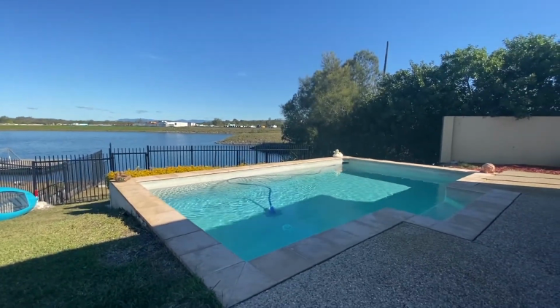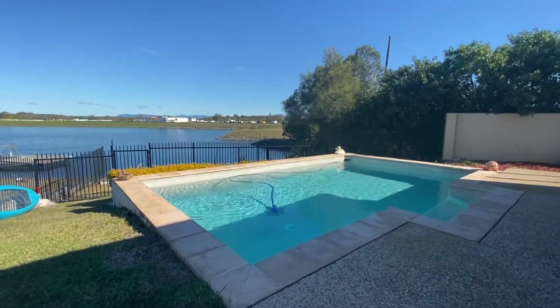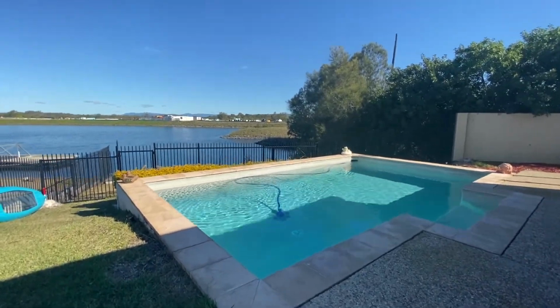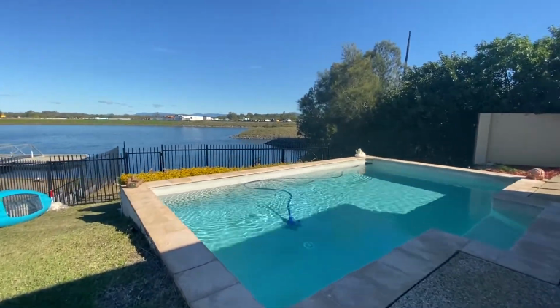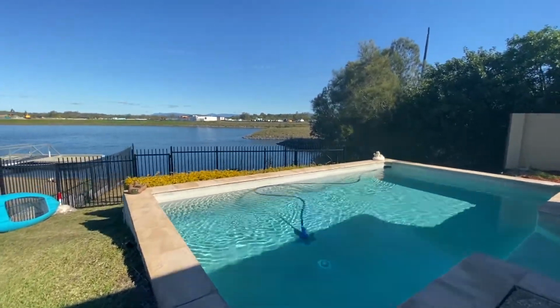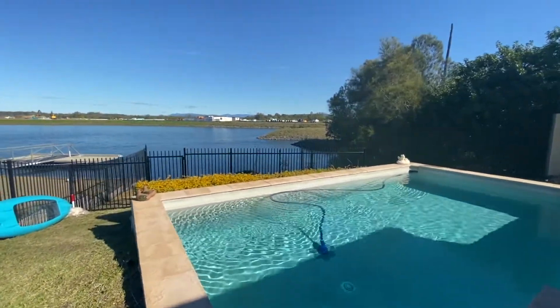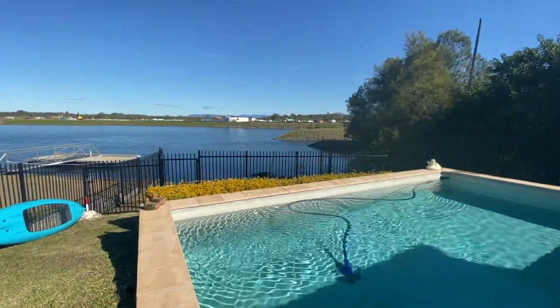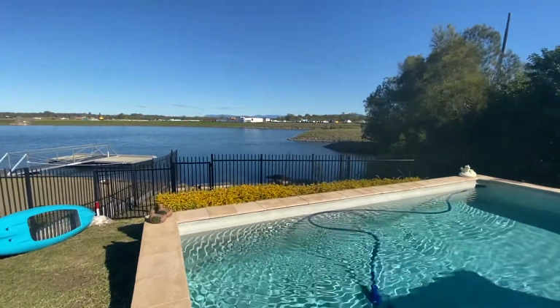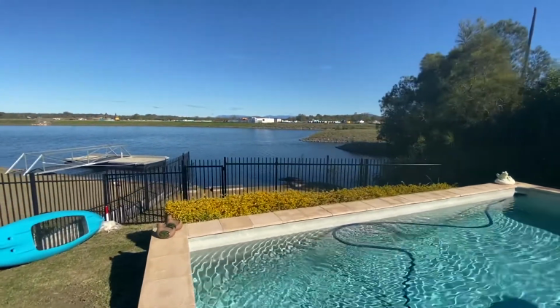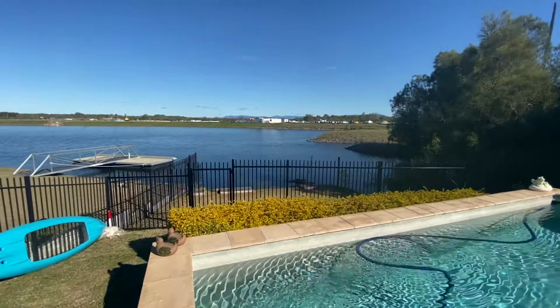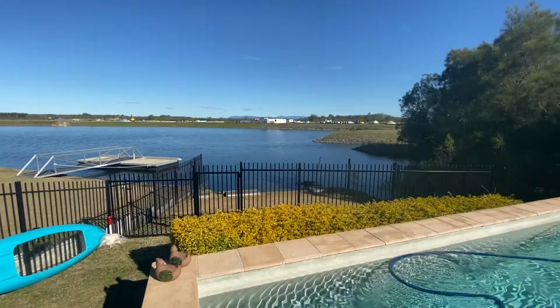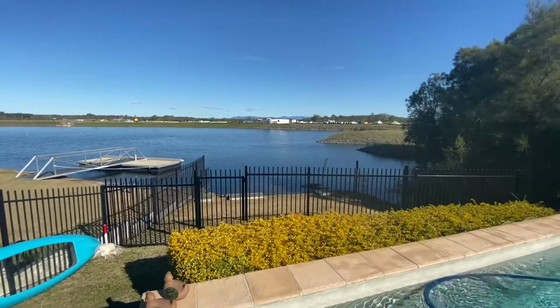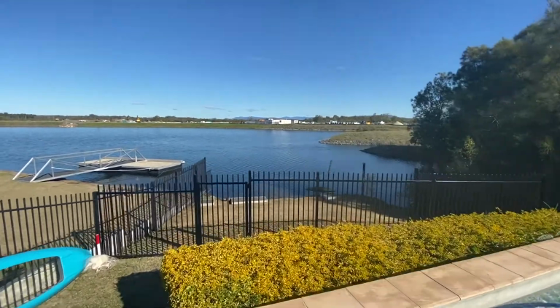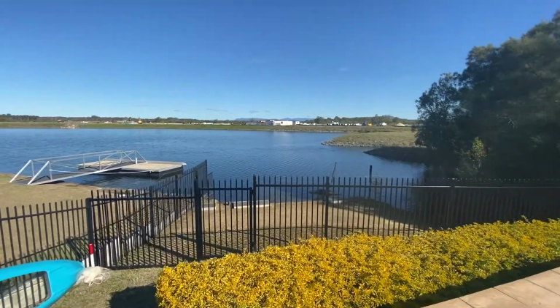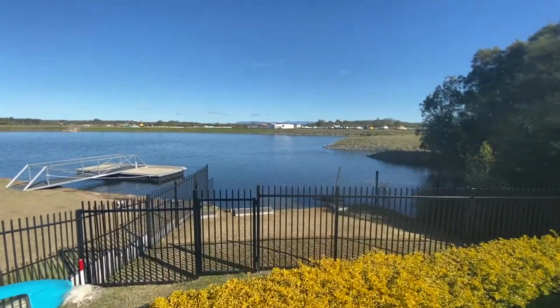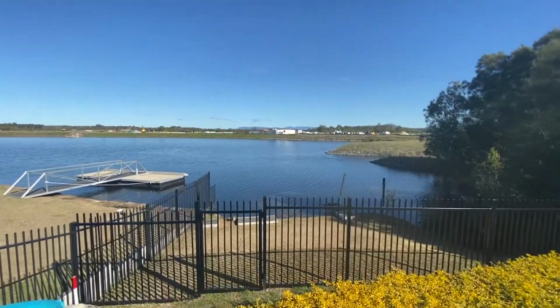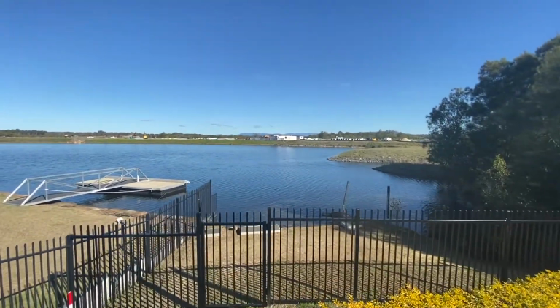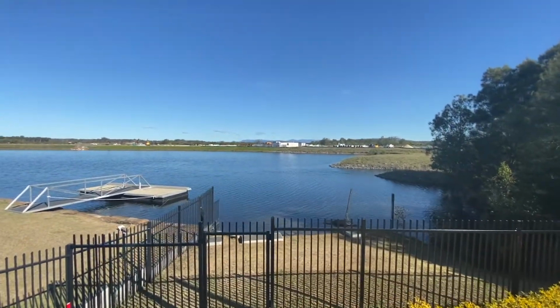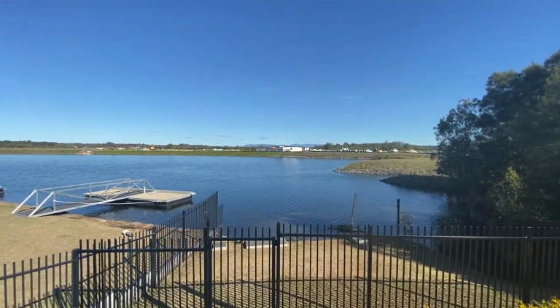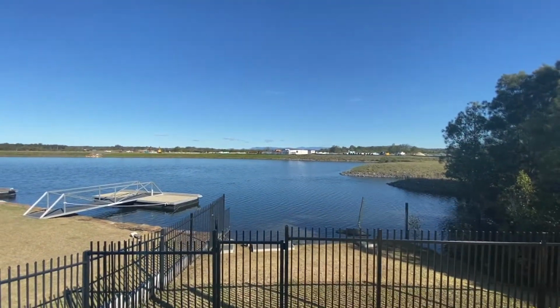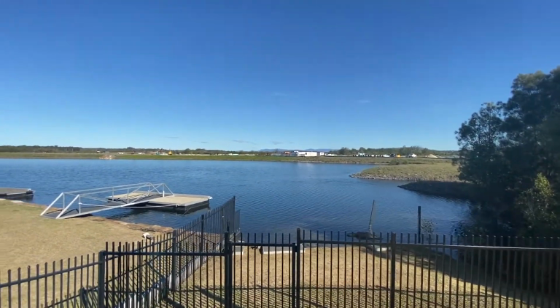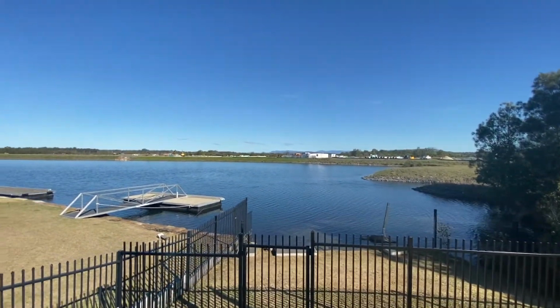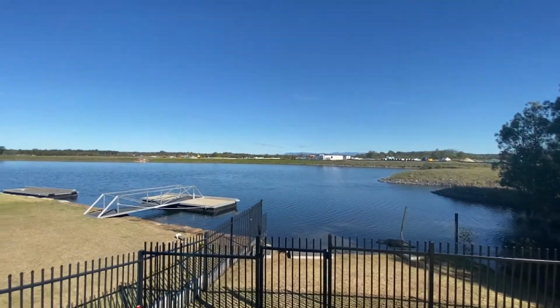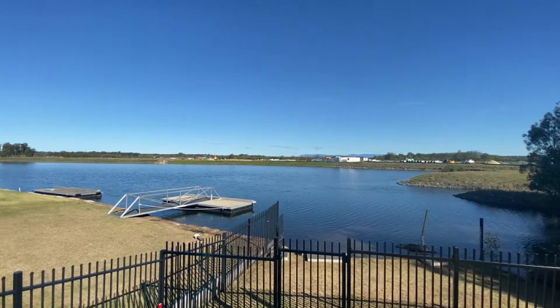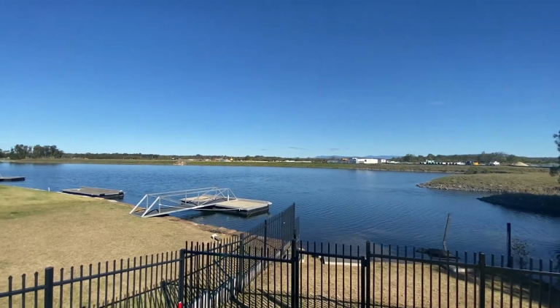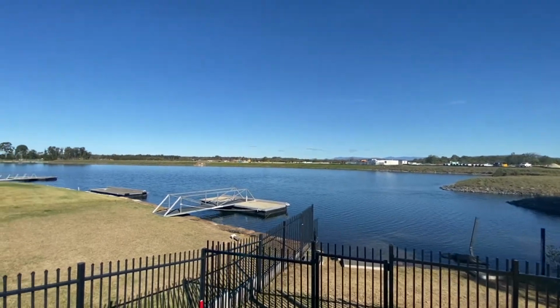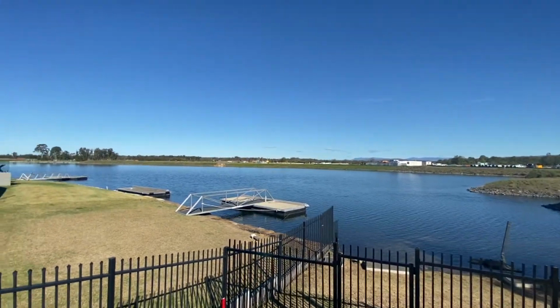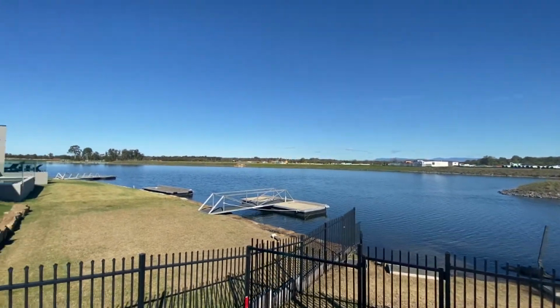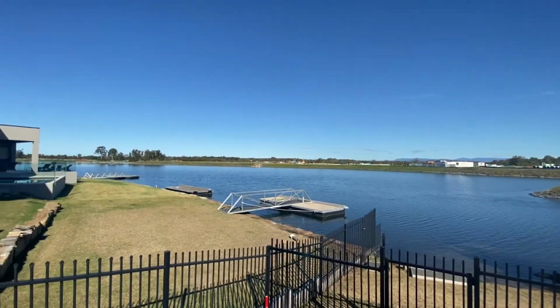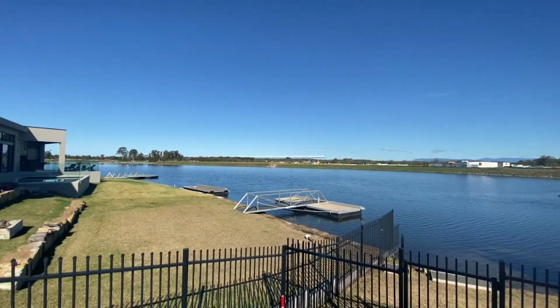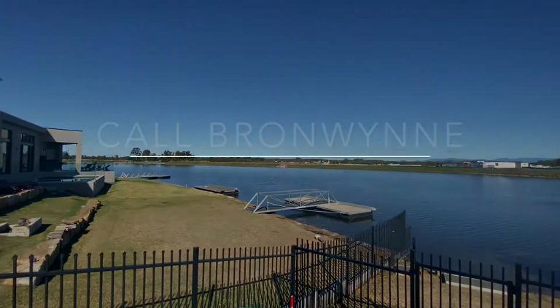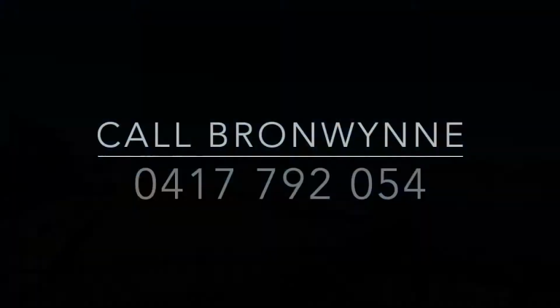Situated within the sought after Oyster Cove, this beautiful home is close to schools, shopping, waterways, cafes and more. Do not miss out on this opportunity. Call Bronwyn now to inspect.